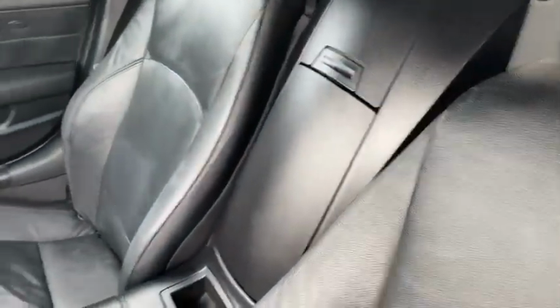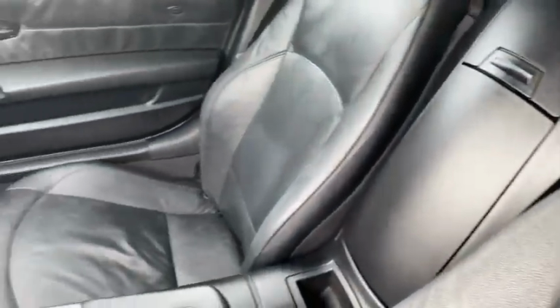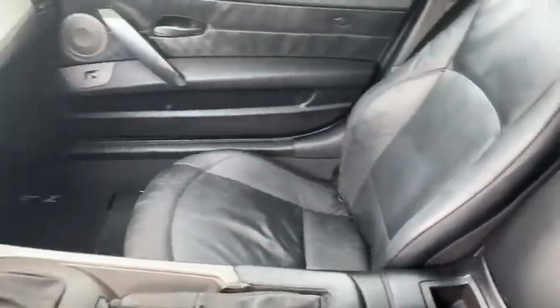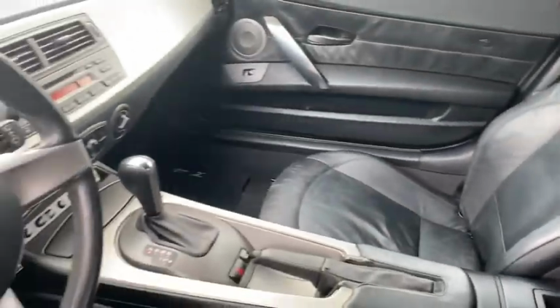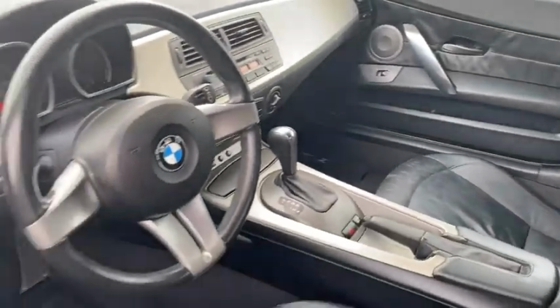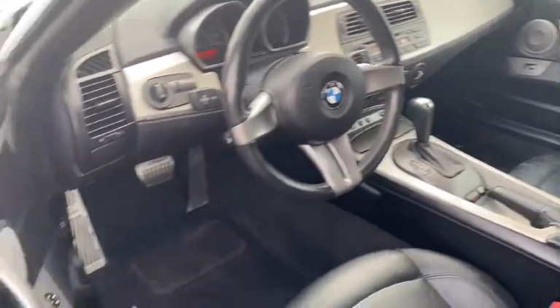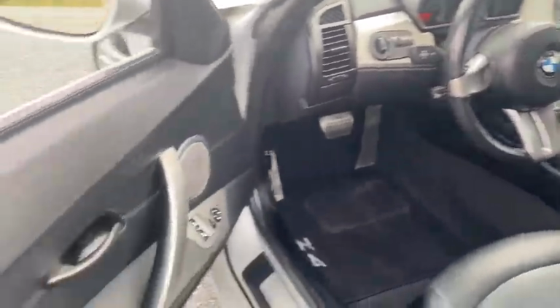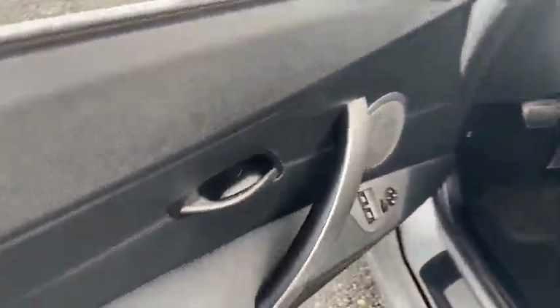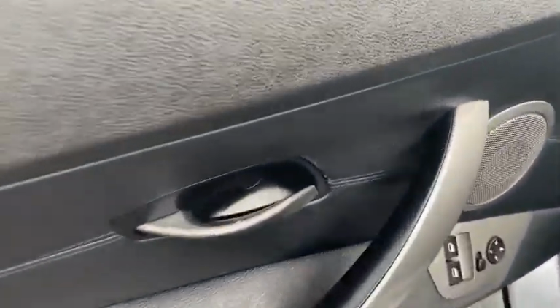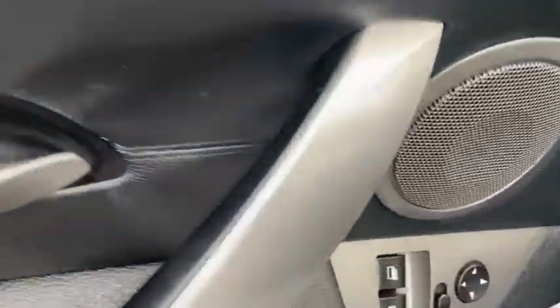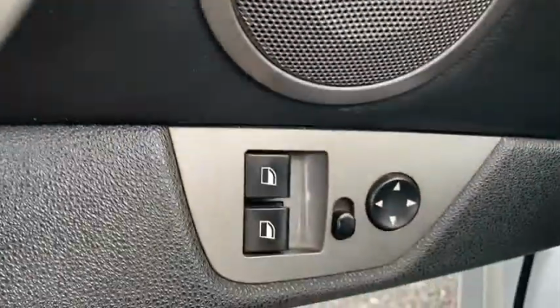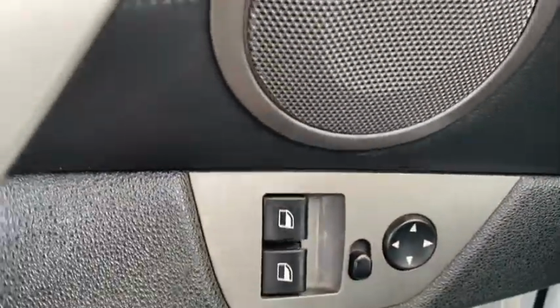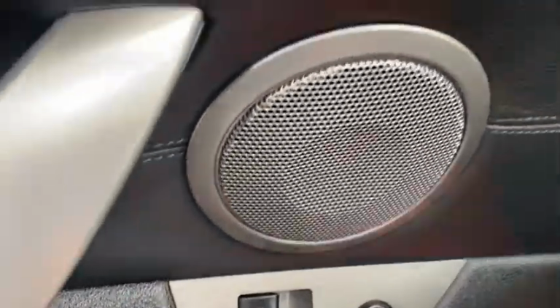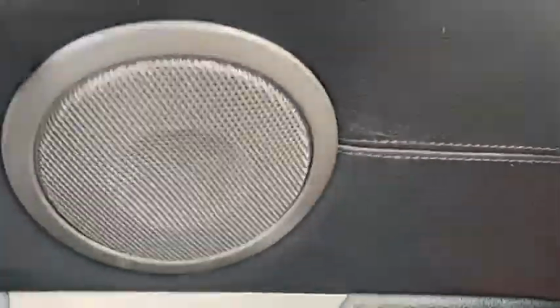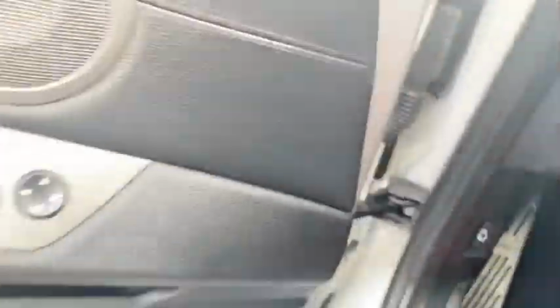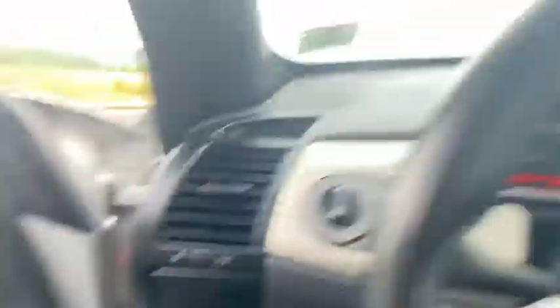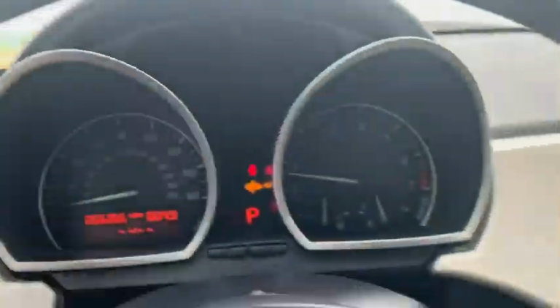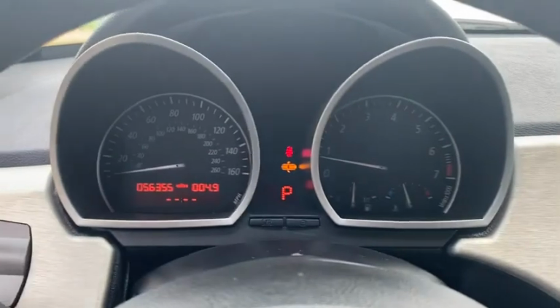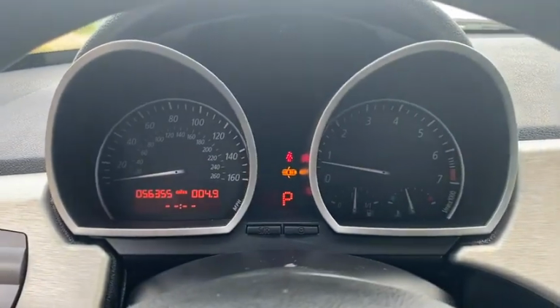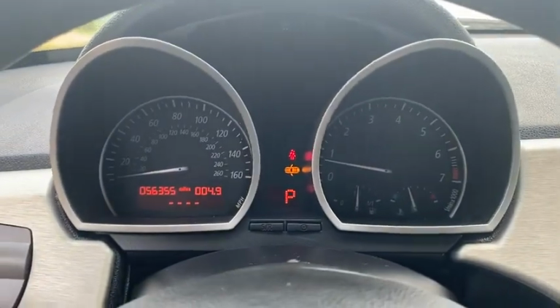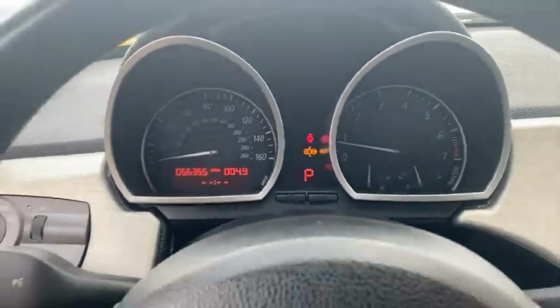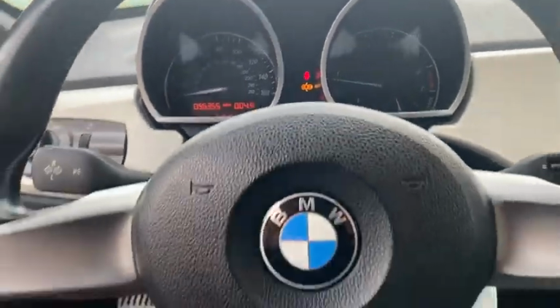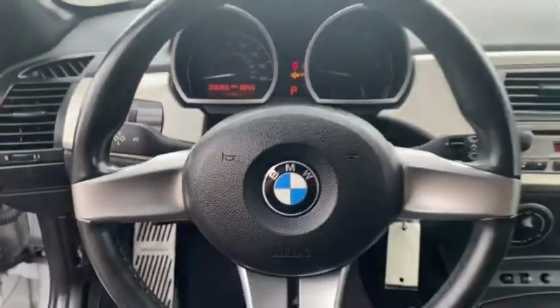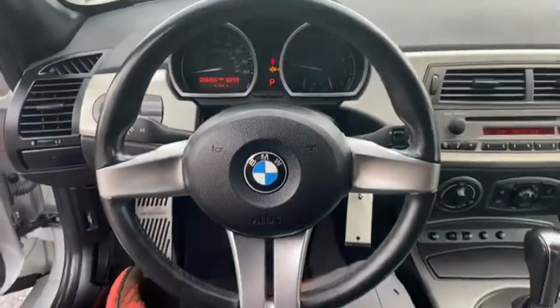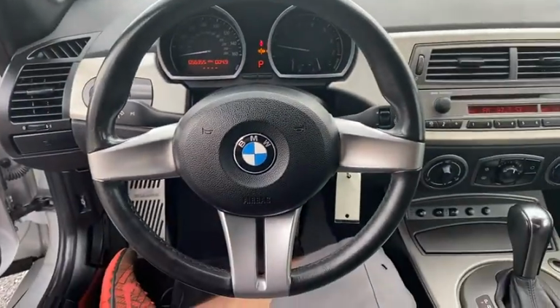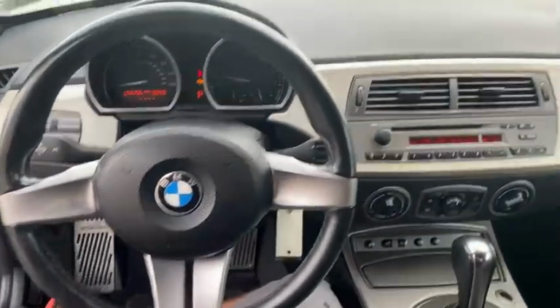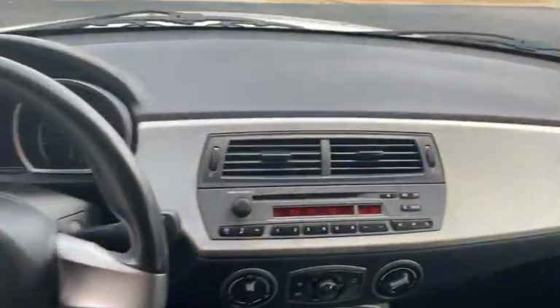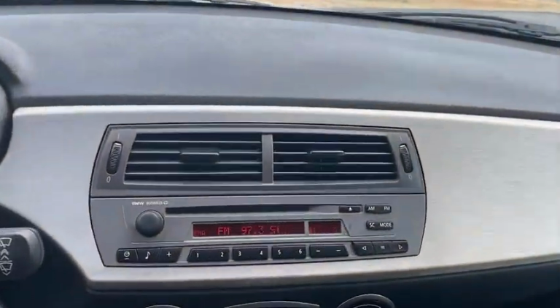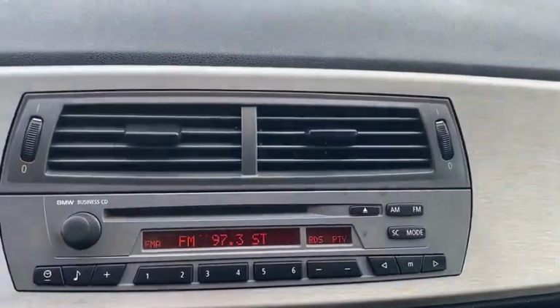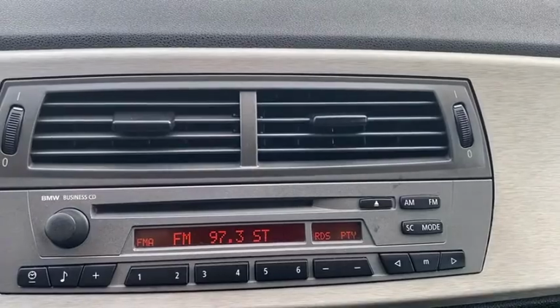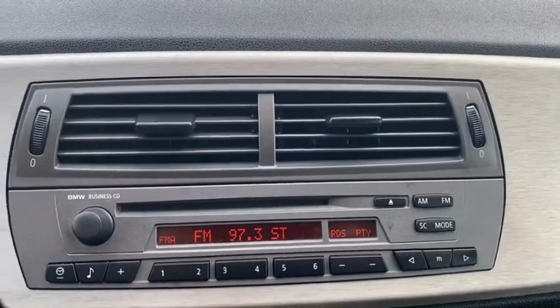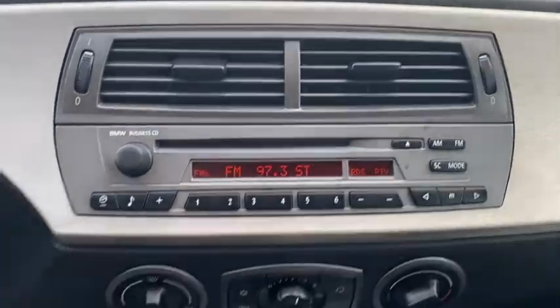Here are some of this vehicle's great options: stability control, traction control, anti-lock braking system, keyless entry, leather-wrapped steering wheel, power steering, adjustable steering wheel, aluminum wheels, four-wheel disc brakes.